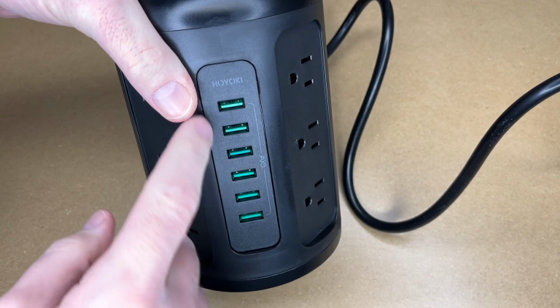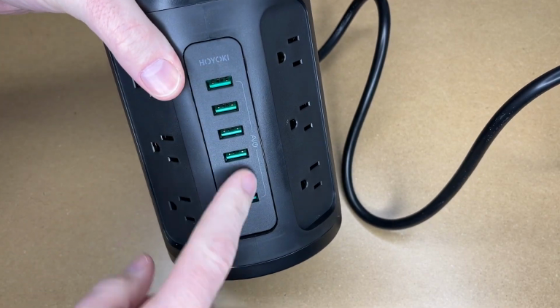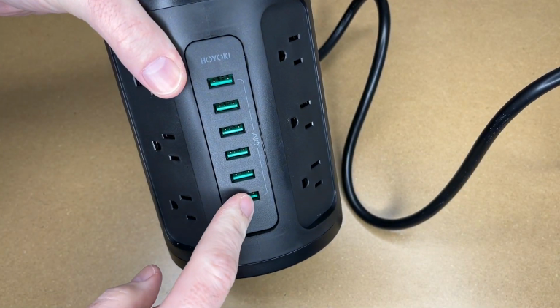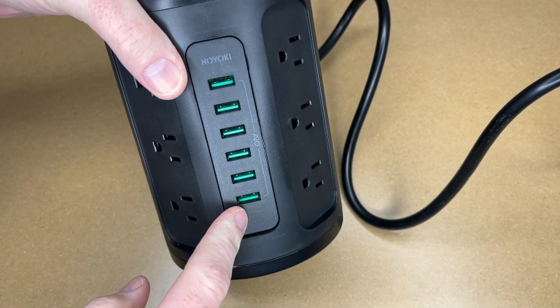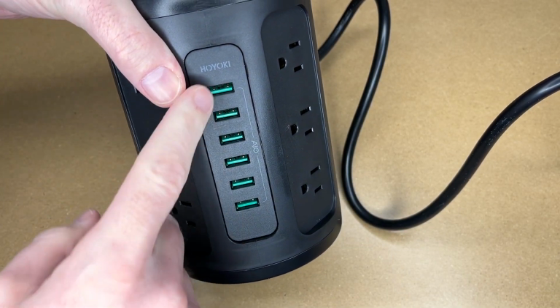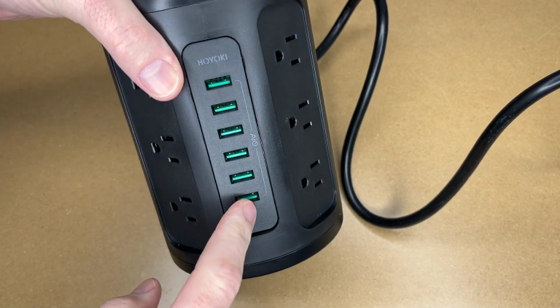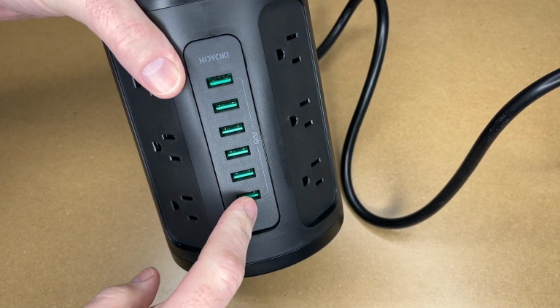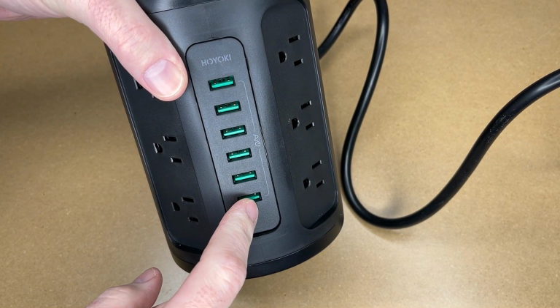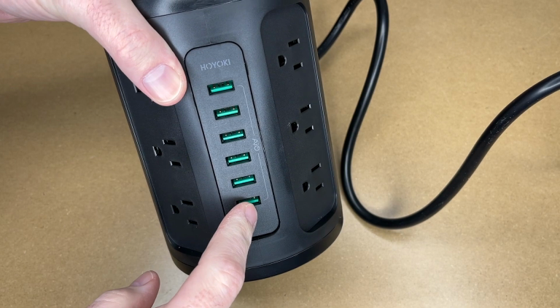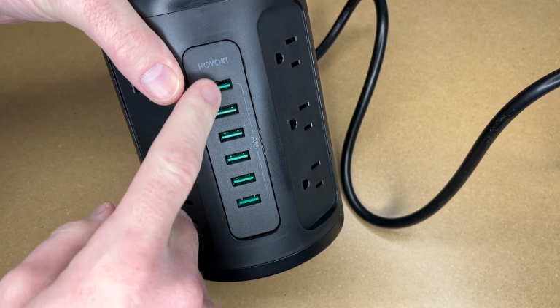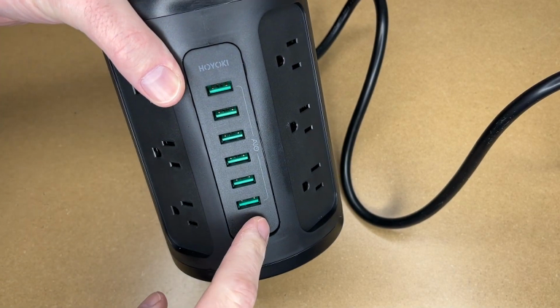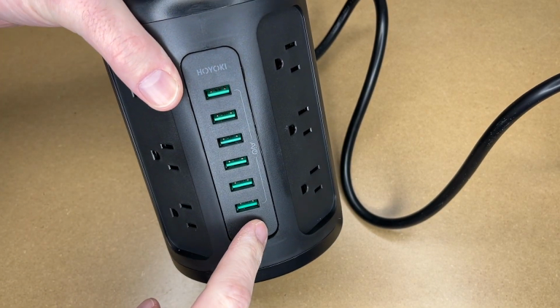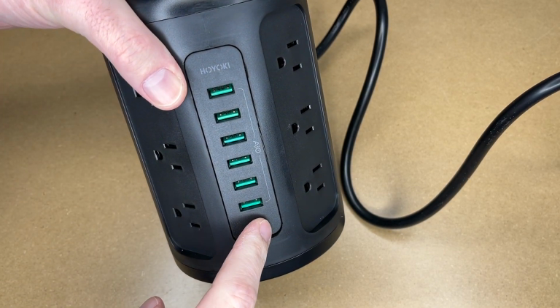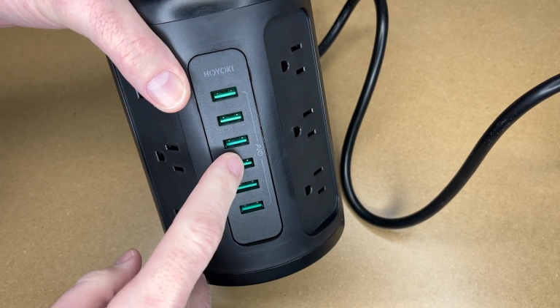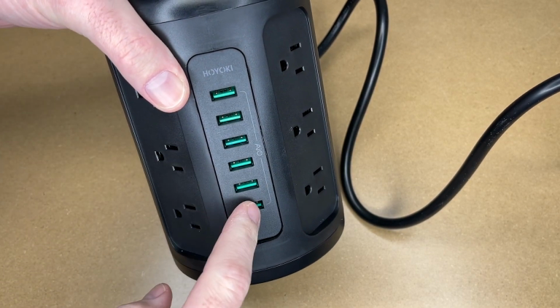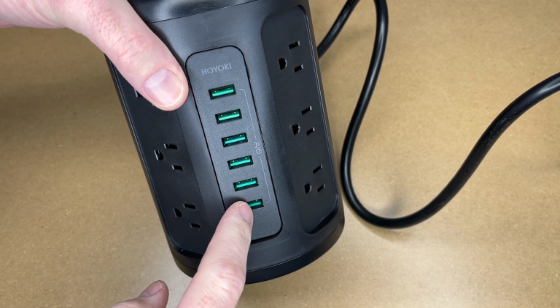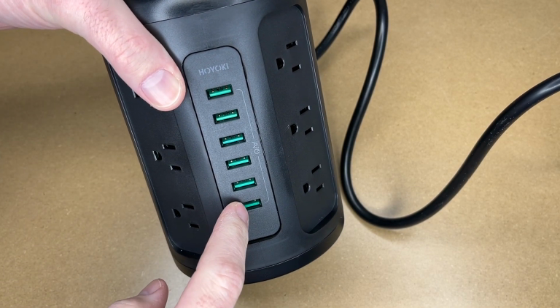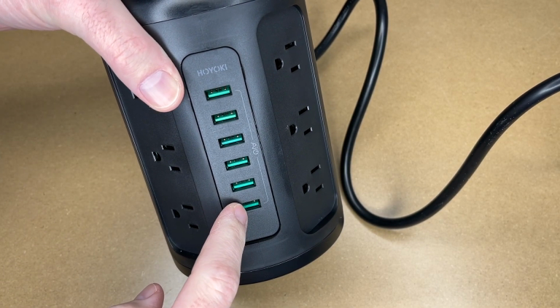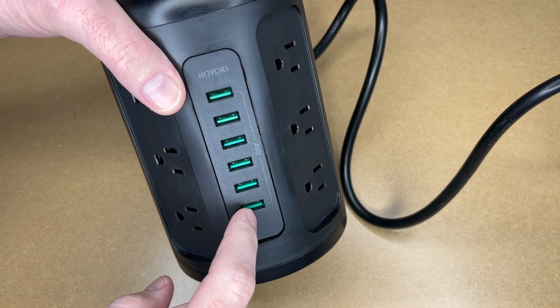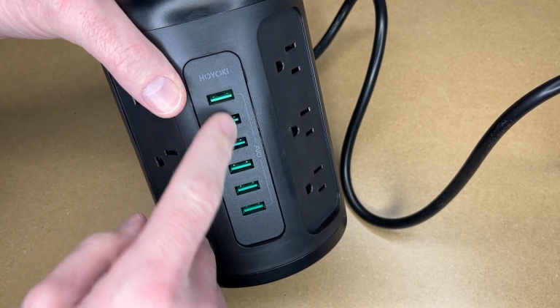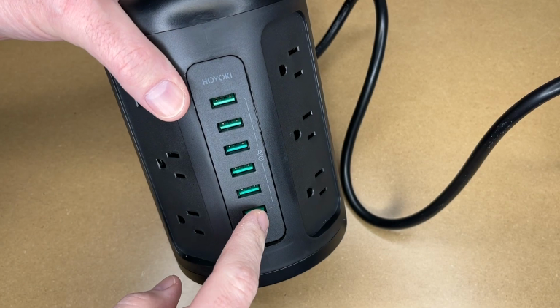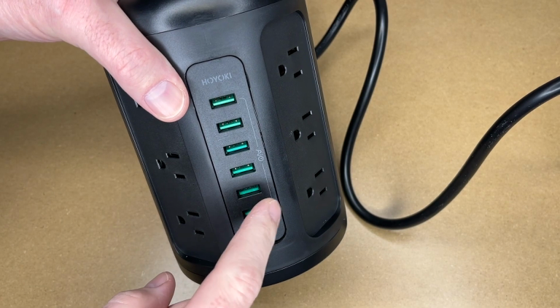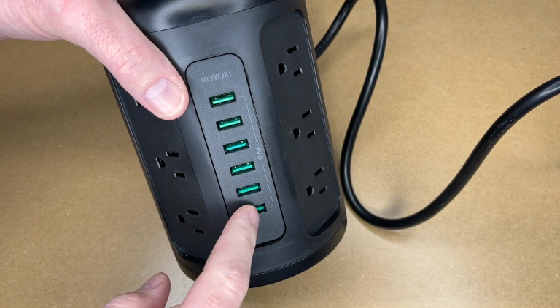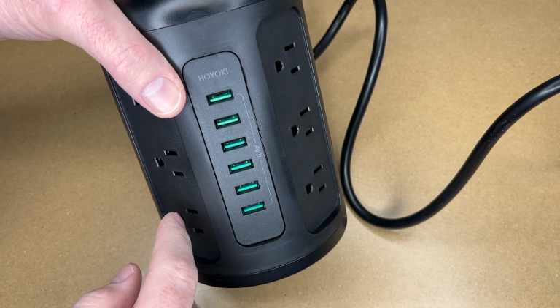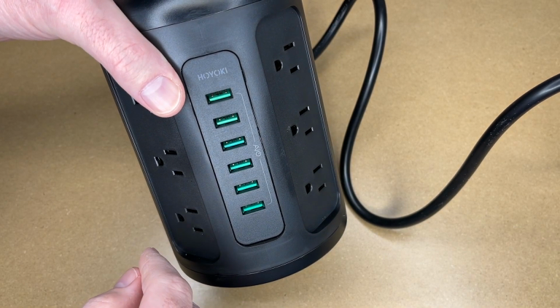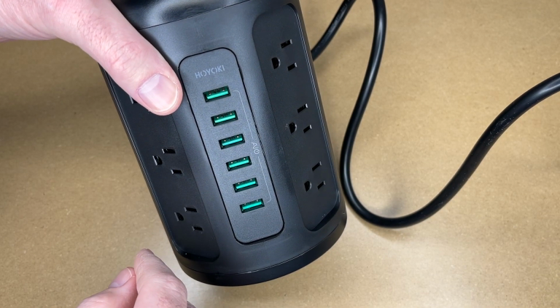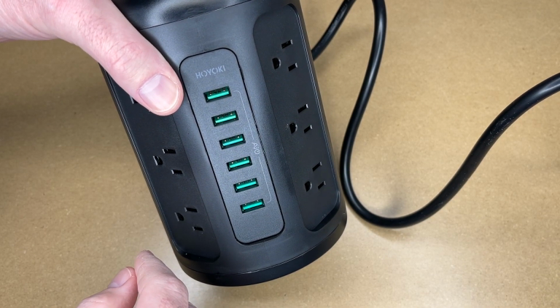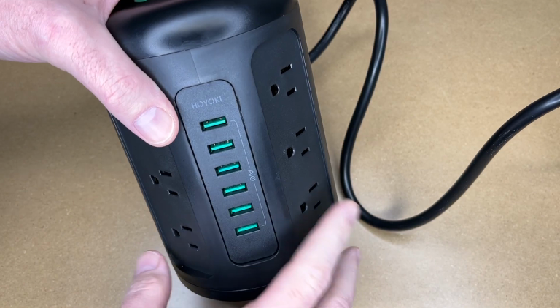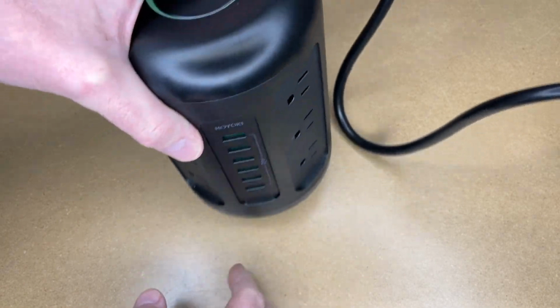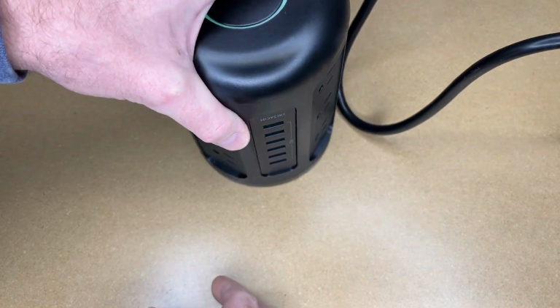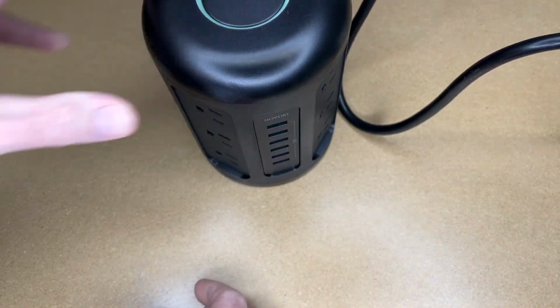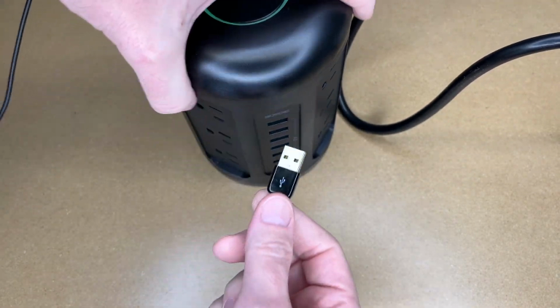This has 6 USB ports with a max of 6 amps total — that would be 1 amp per port, although individual ports can go up to 2.4 amps. So if you're not using all the ports, you can have faster charging on your devices.